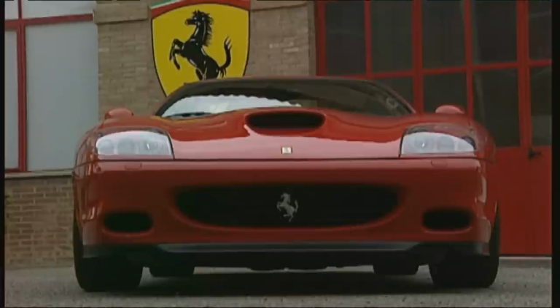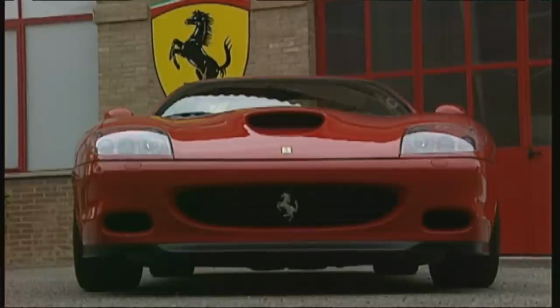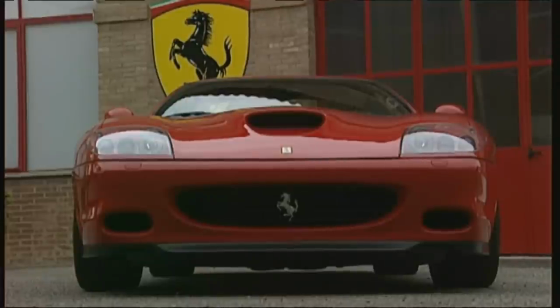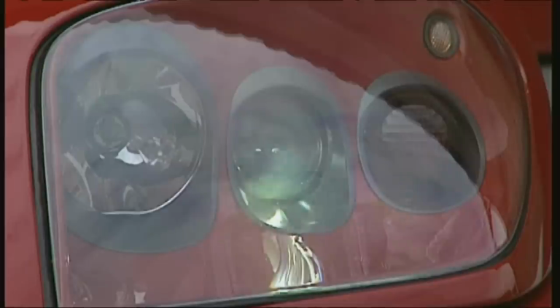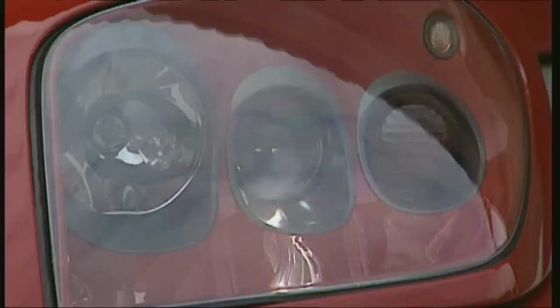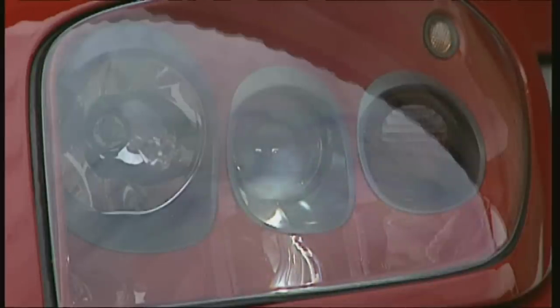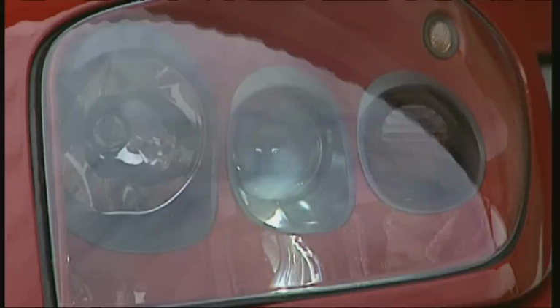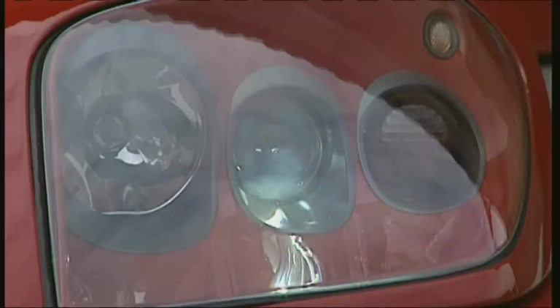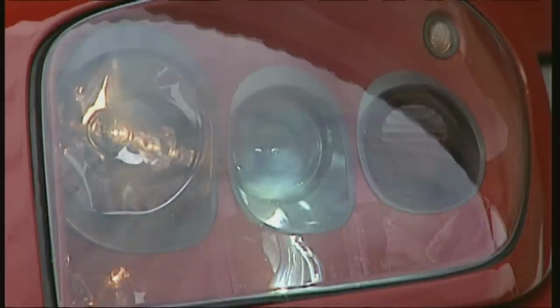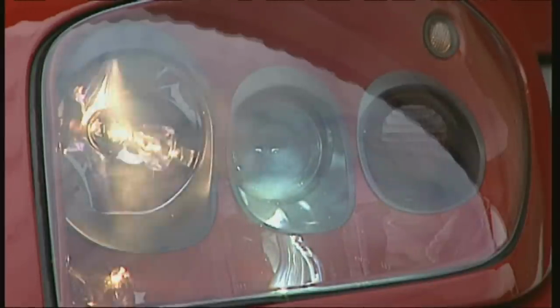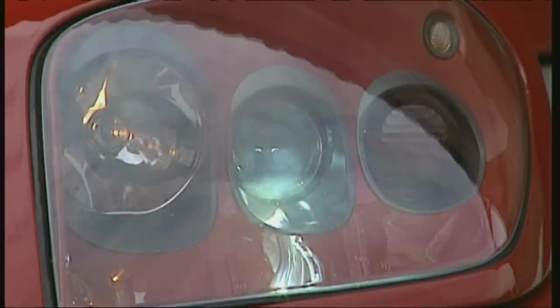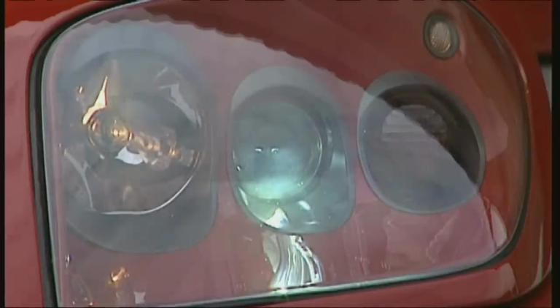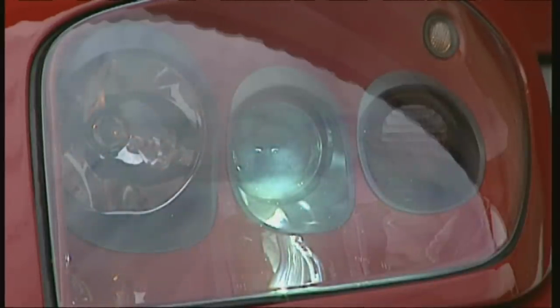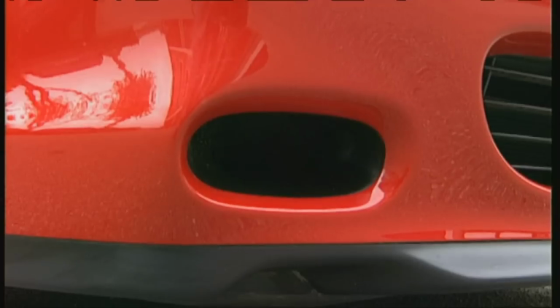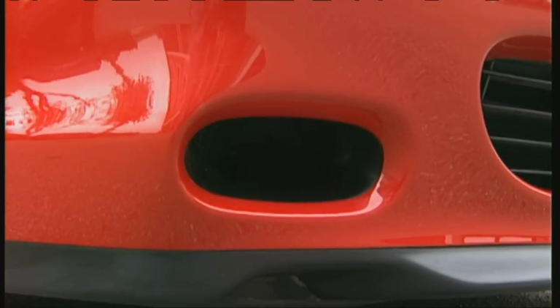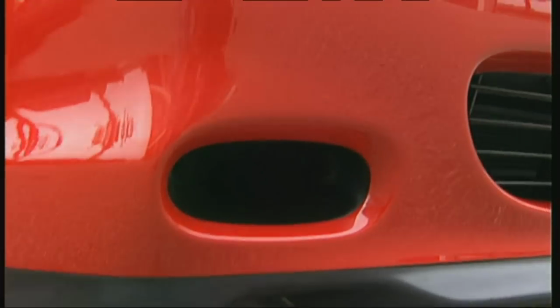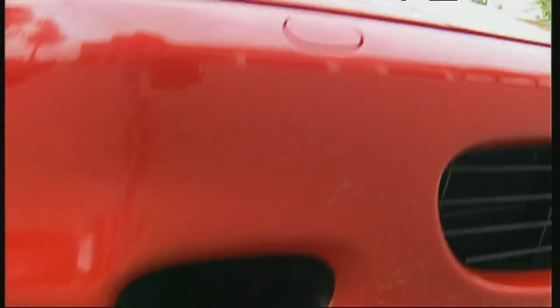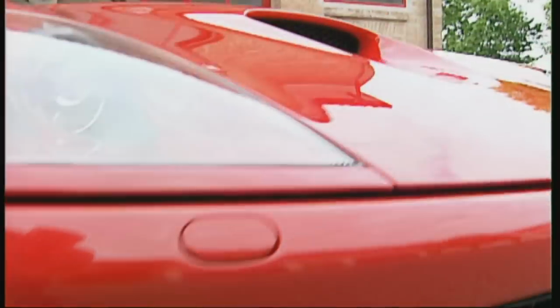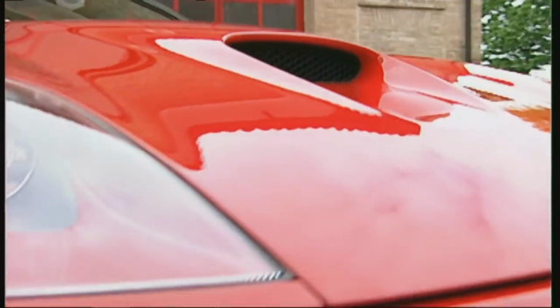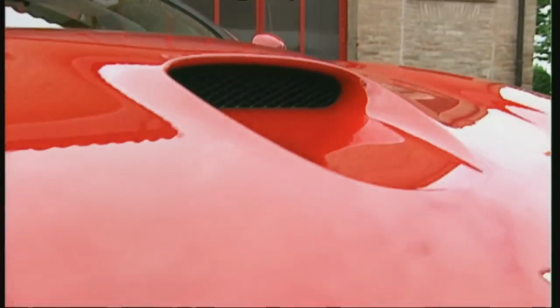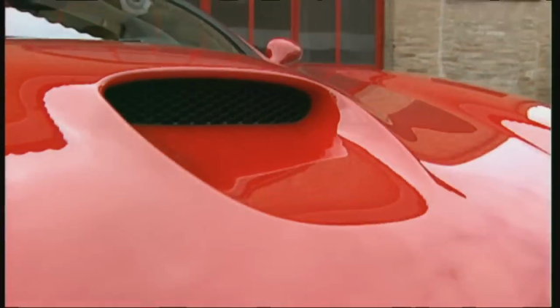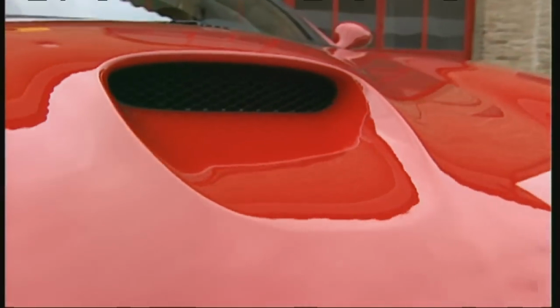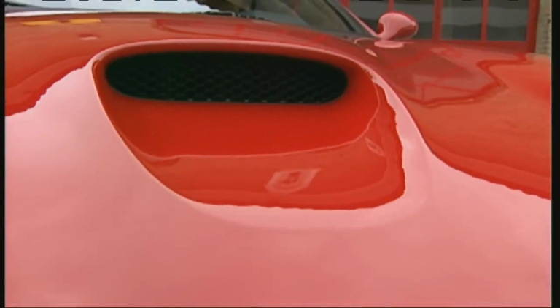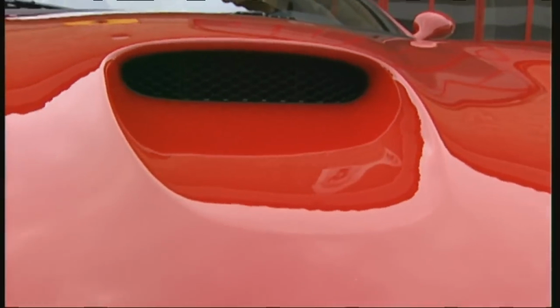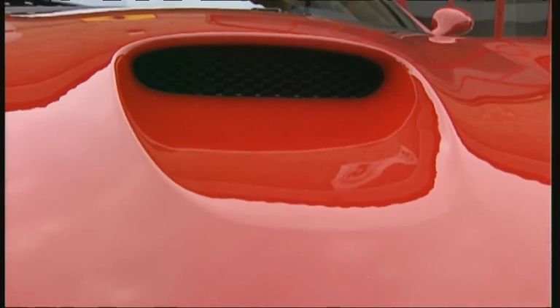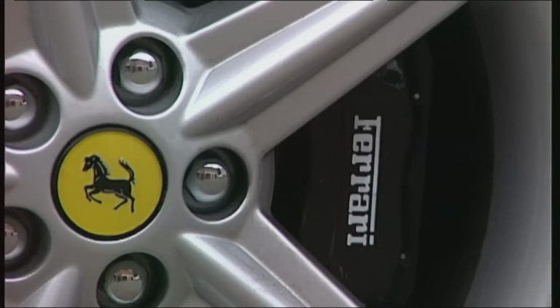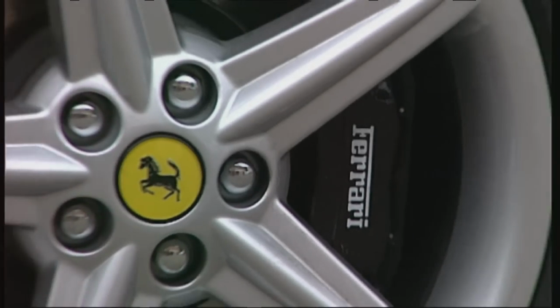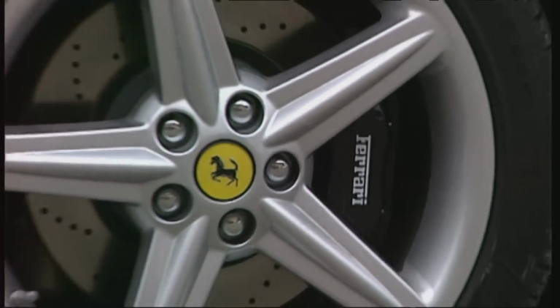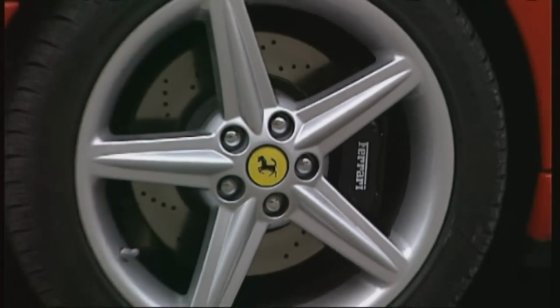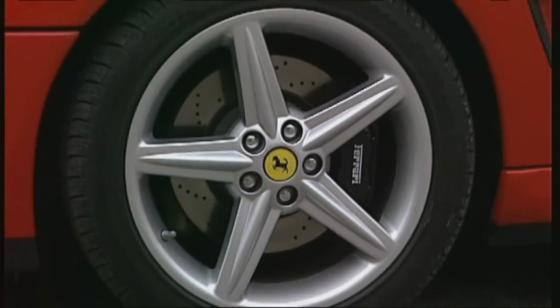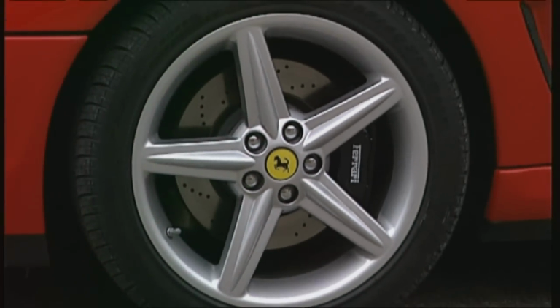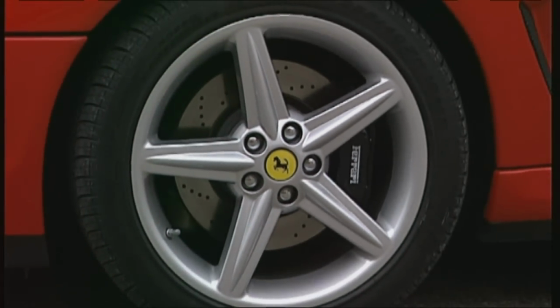An obvious feature: xenon headlights edged in anthracite. The air inlets for the brake cooling system and the huge openings of the more powerful intake section are bigger. The thermal strain on the Brembo brakes has been reduced by 15%.